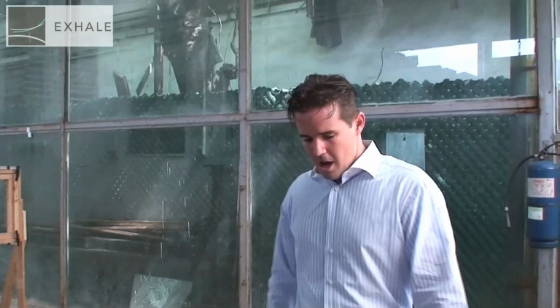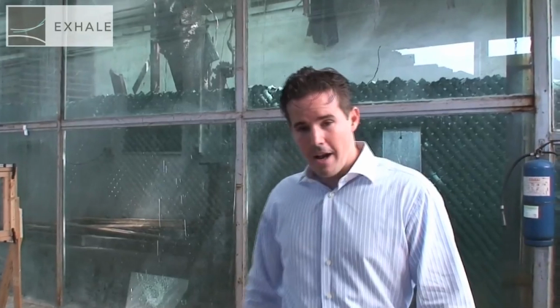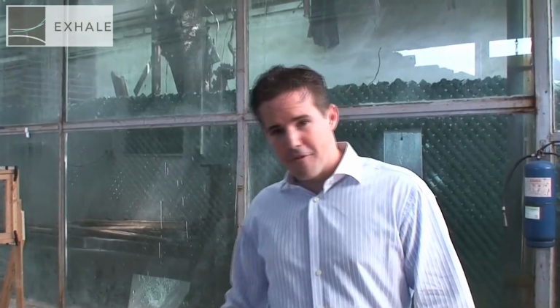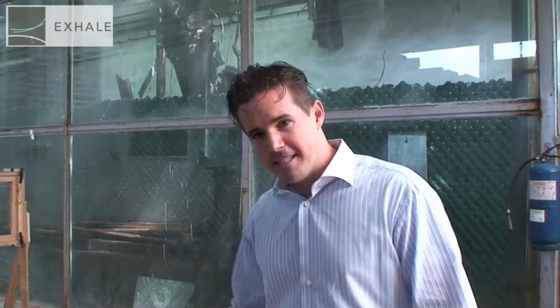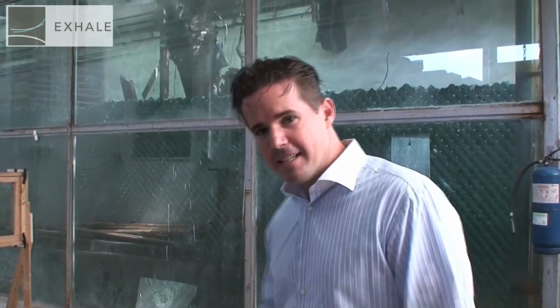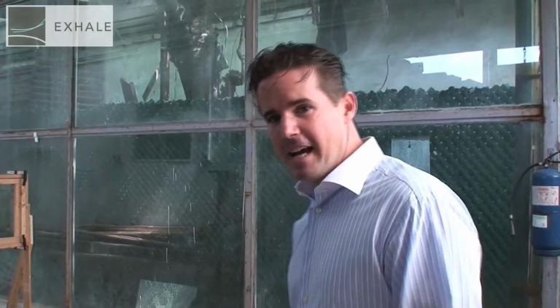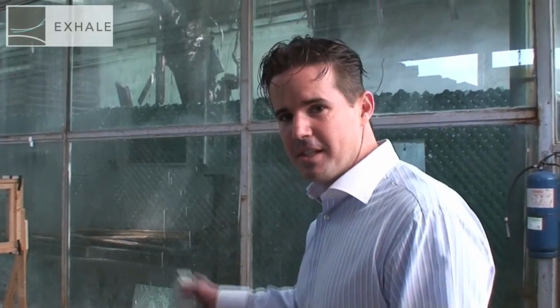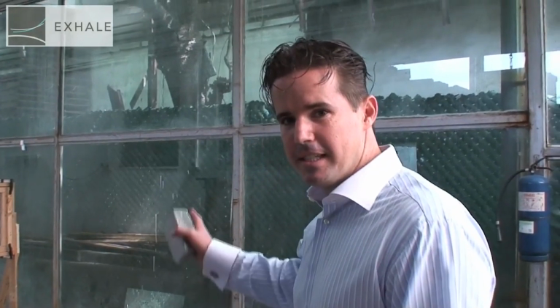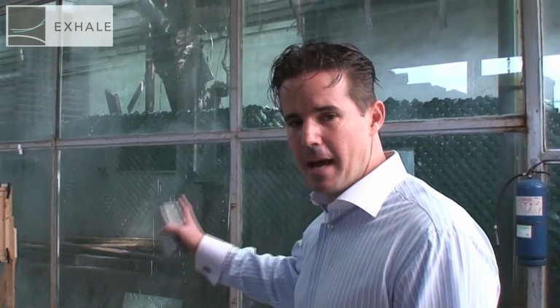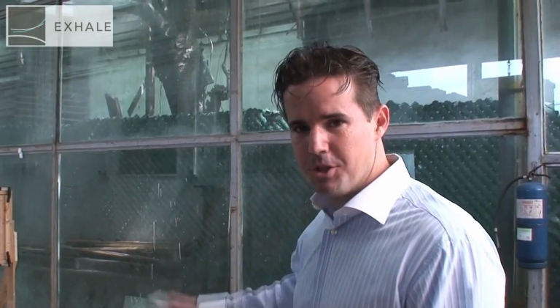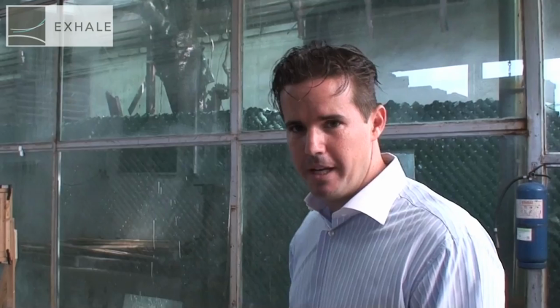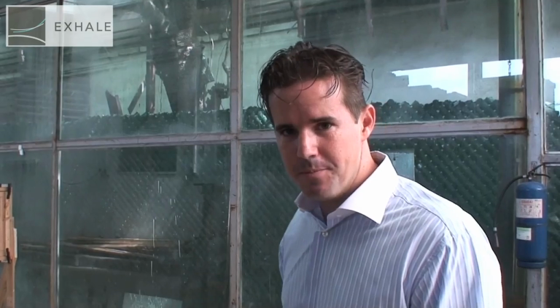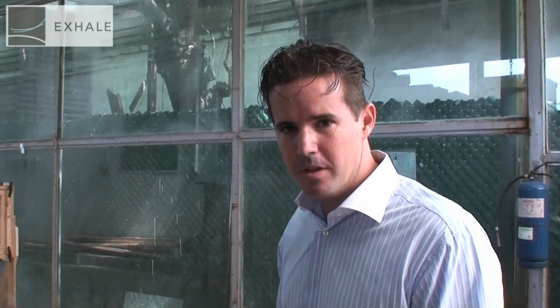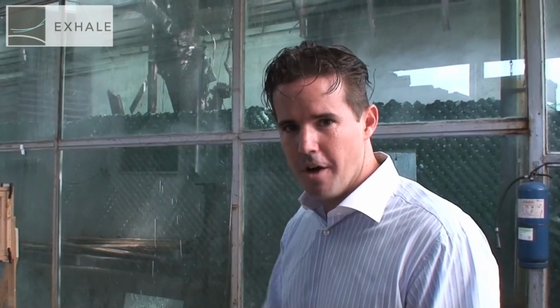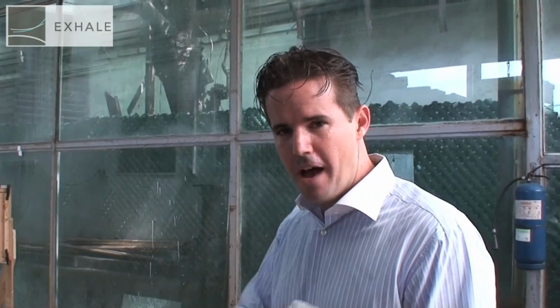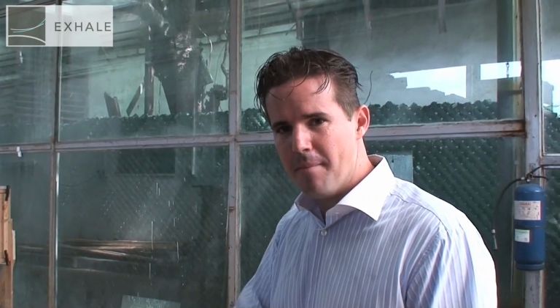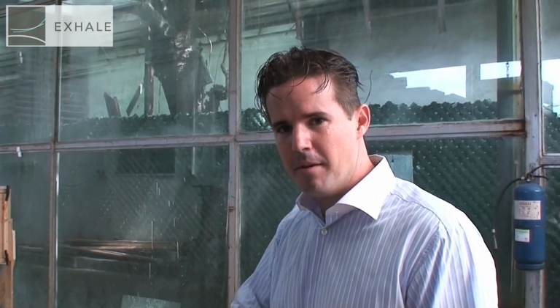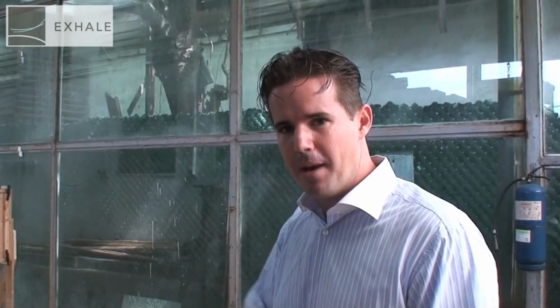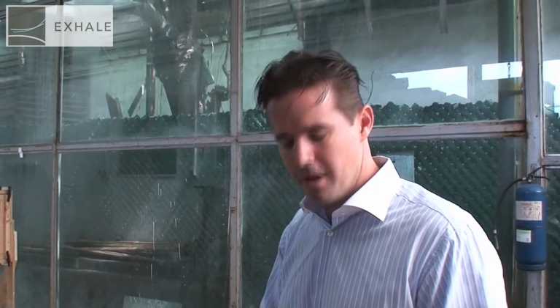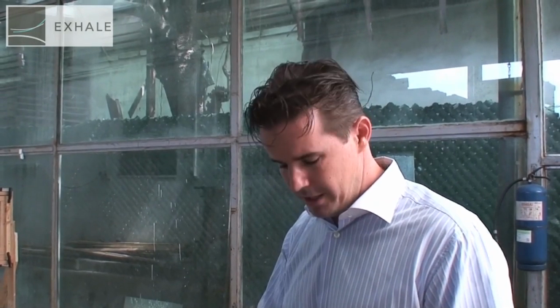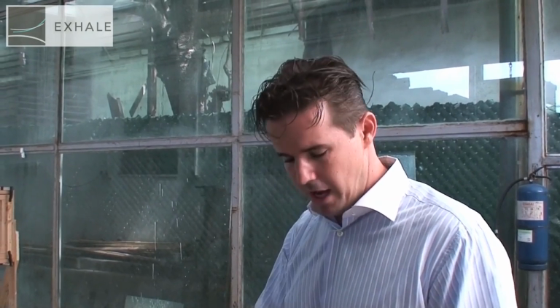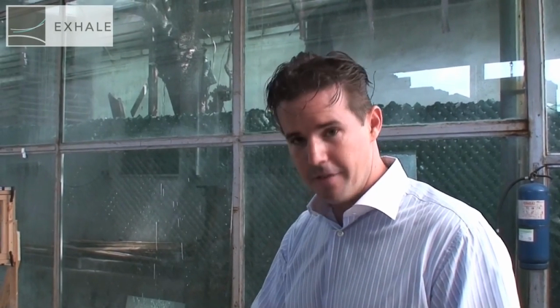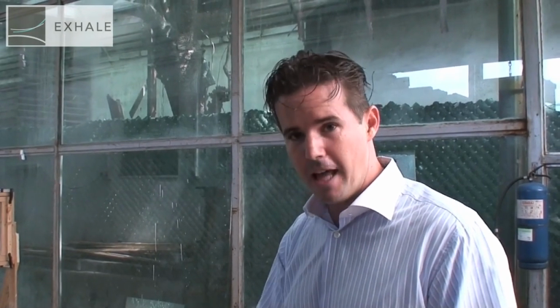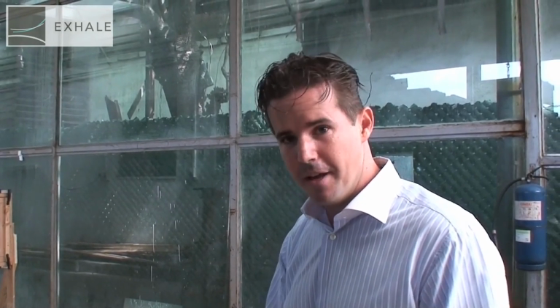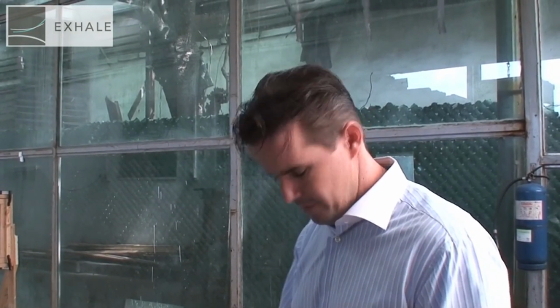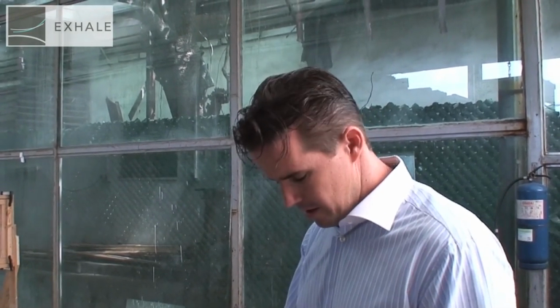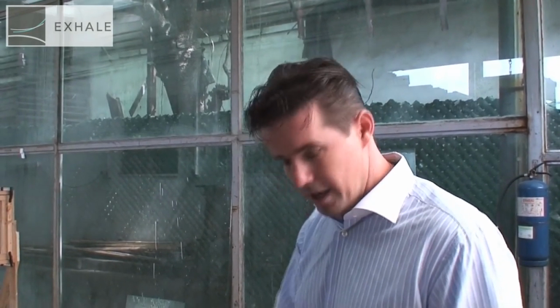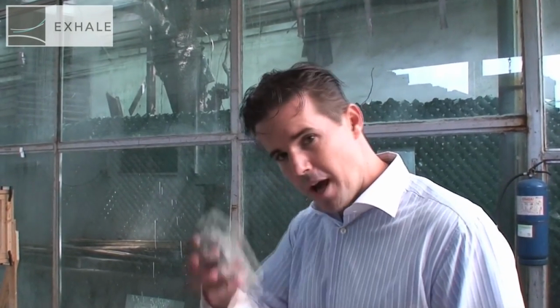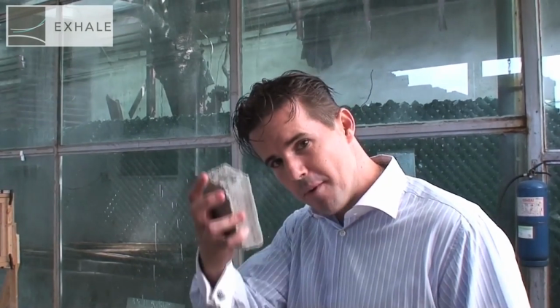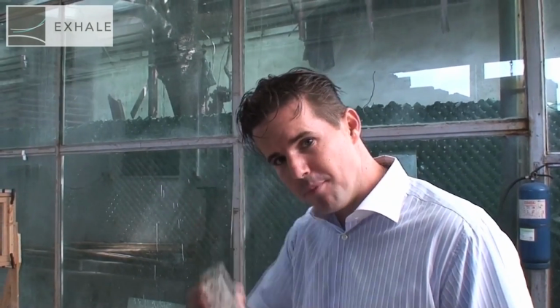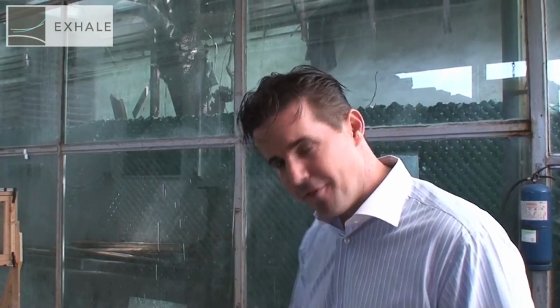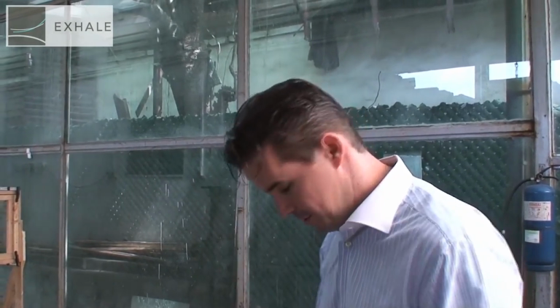Now for our second test. This is tempered treated — 5 mm of tempered on each side of the laminate. I'm going to try again with the brick first.